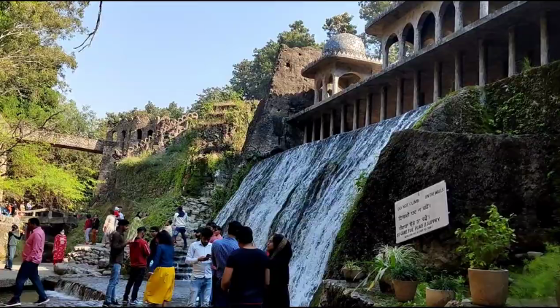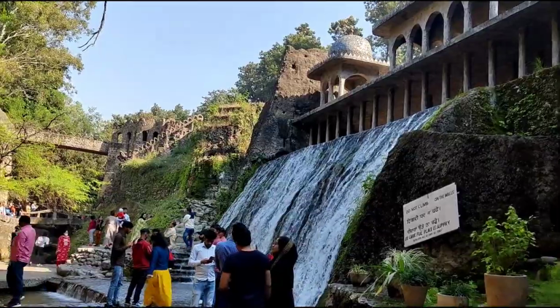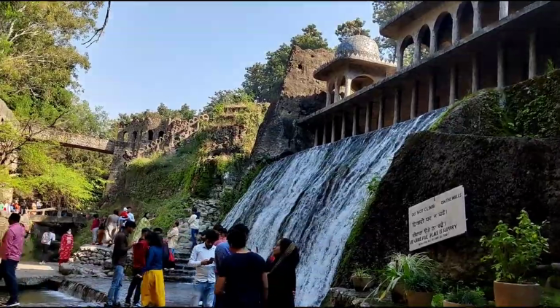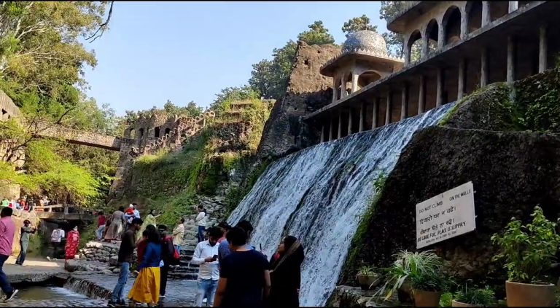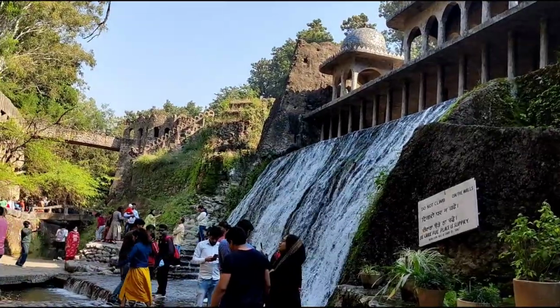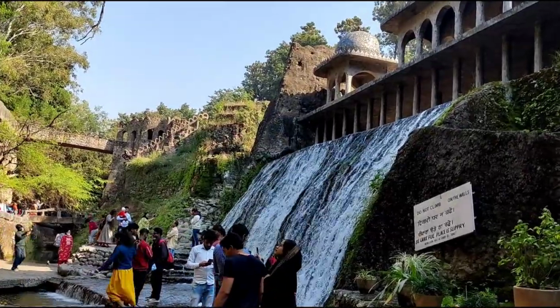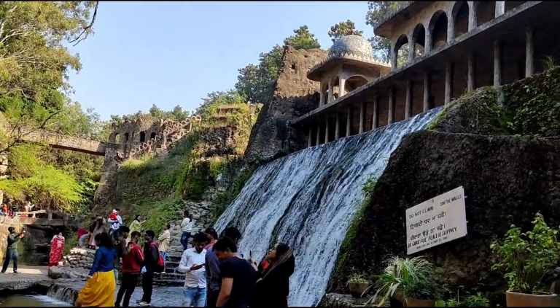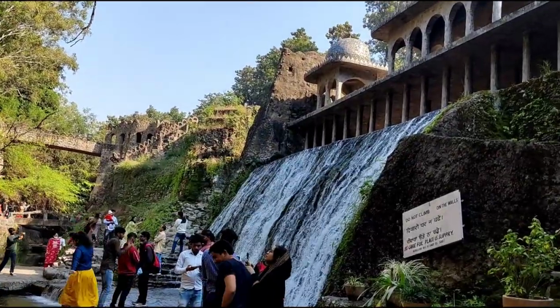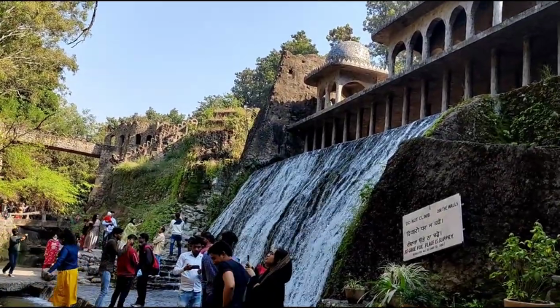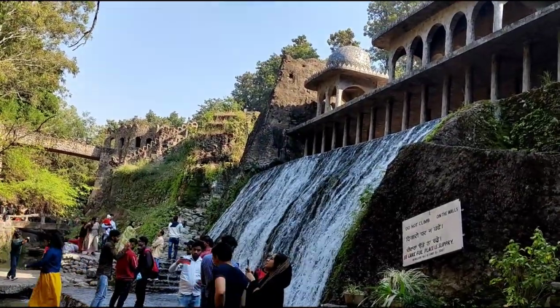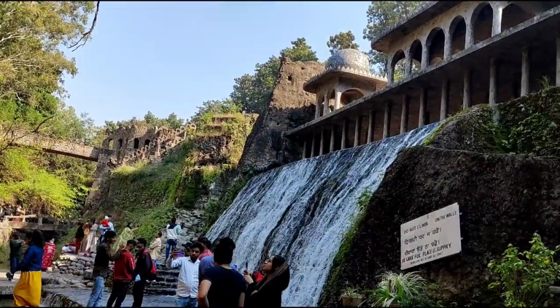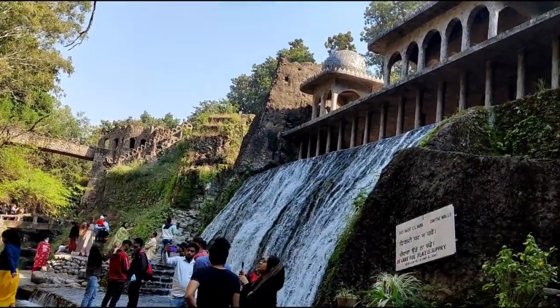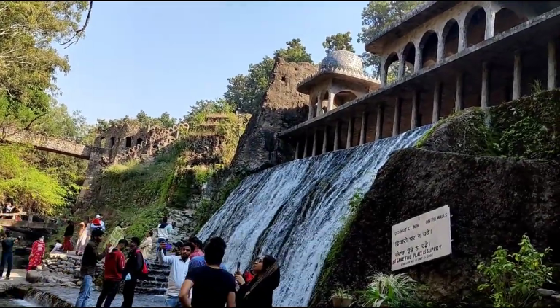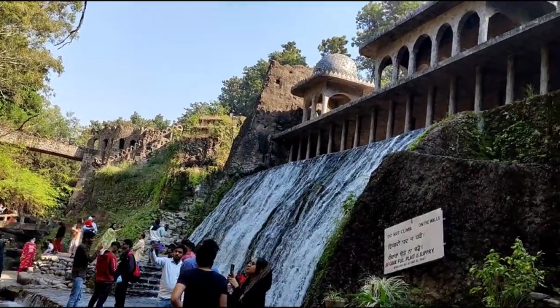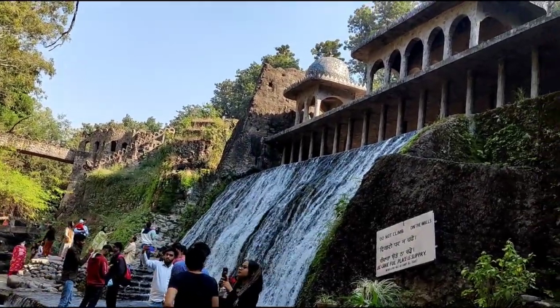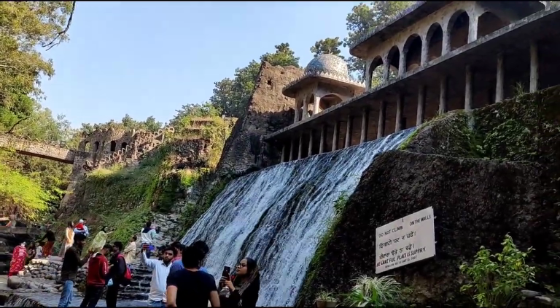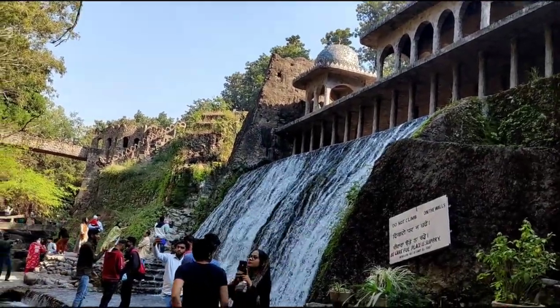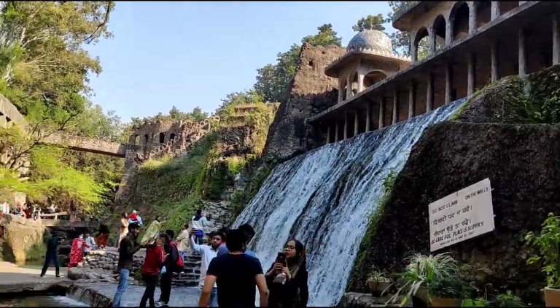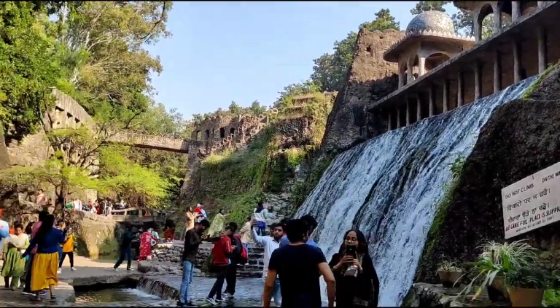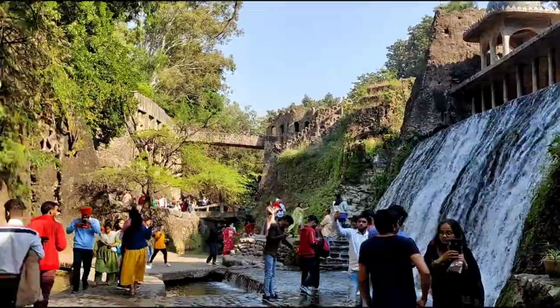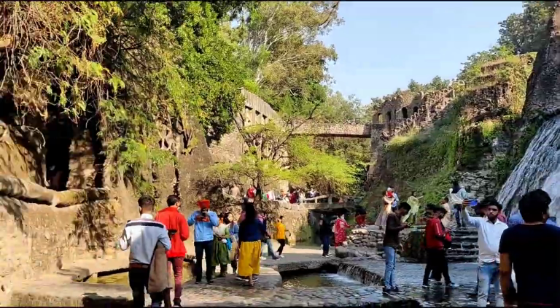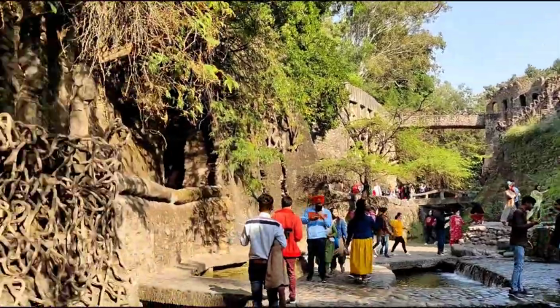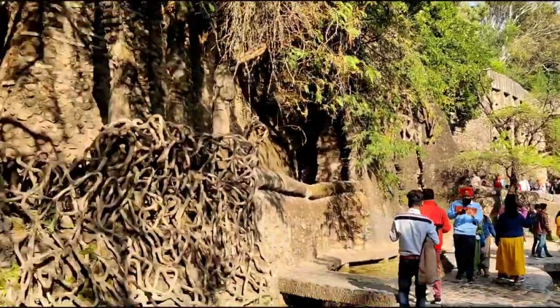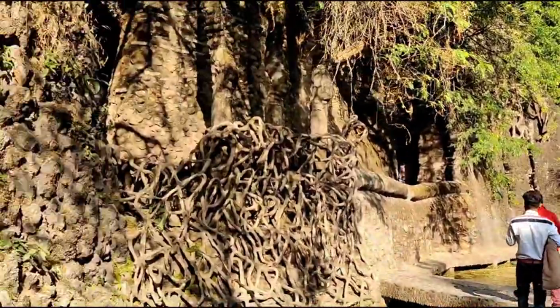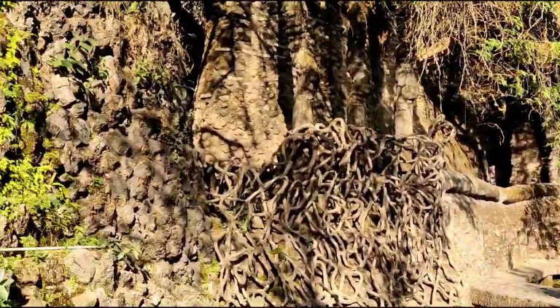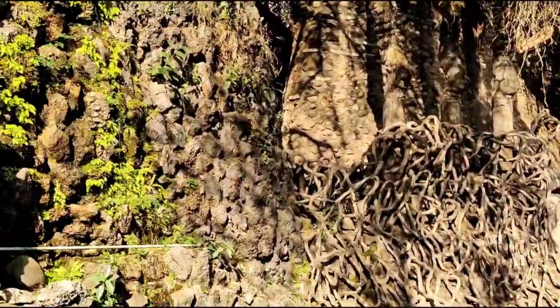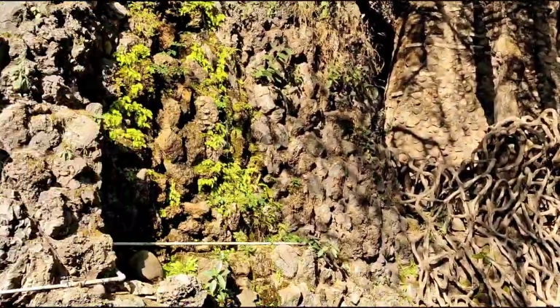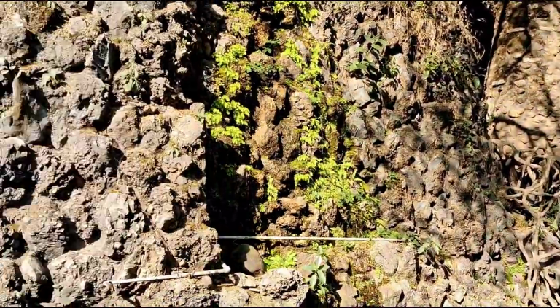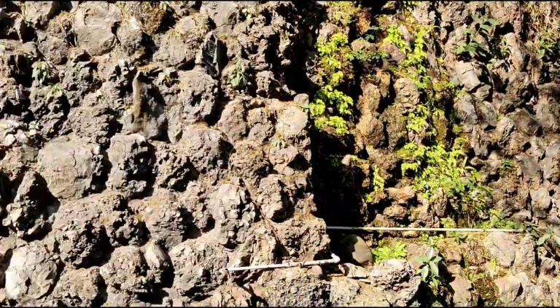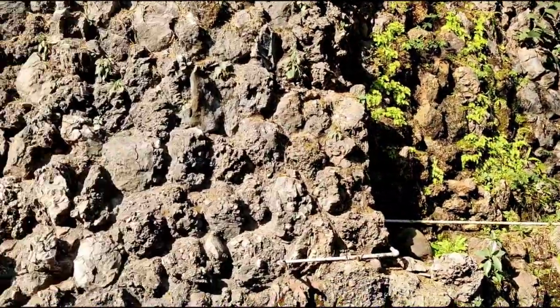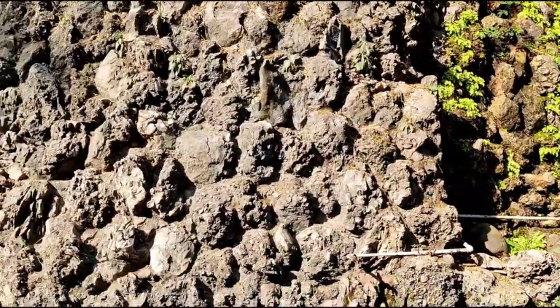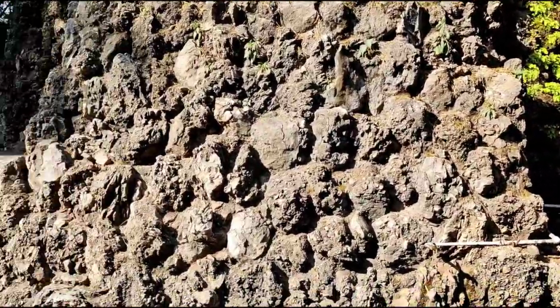And here it is — the man-made waterfalls.